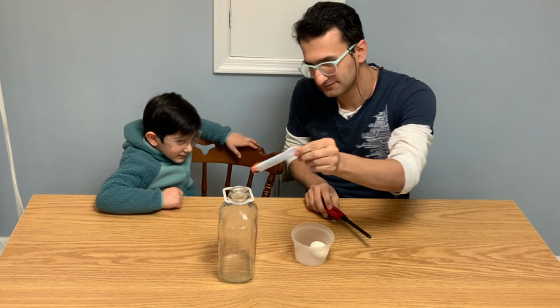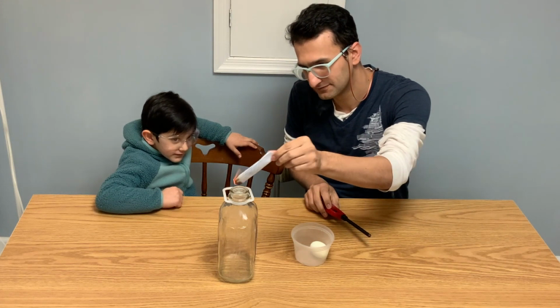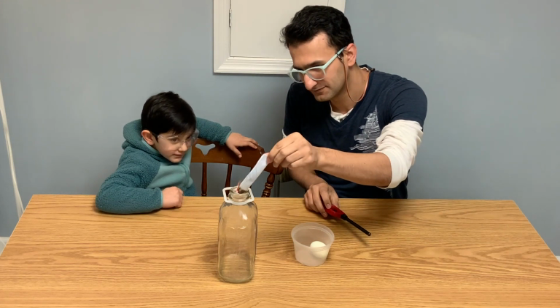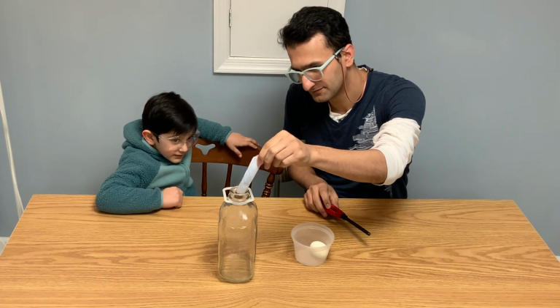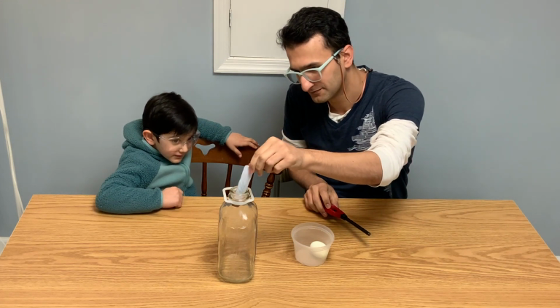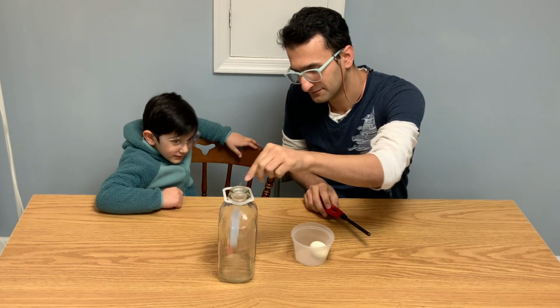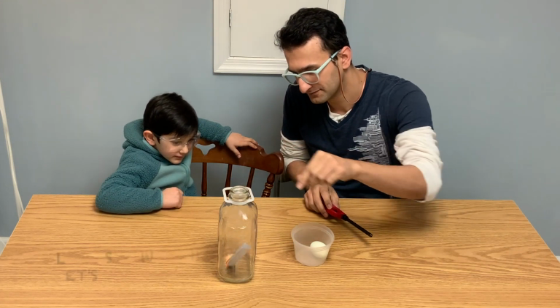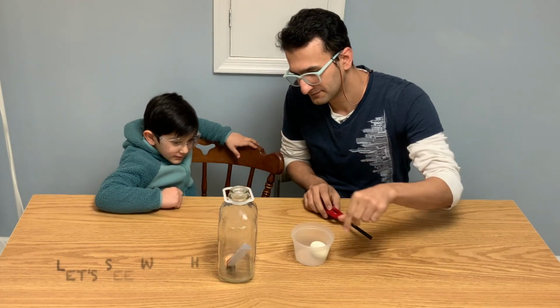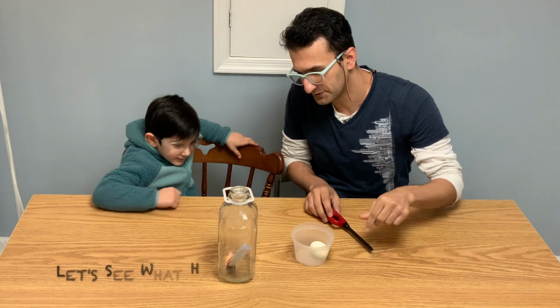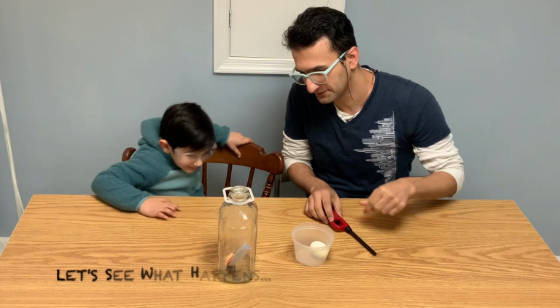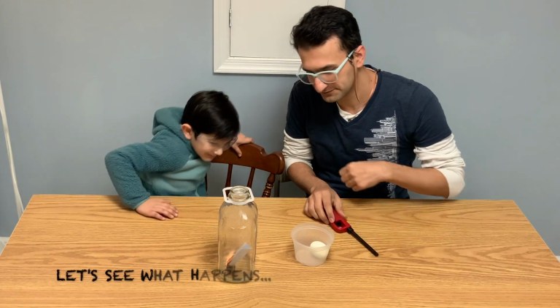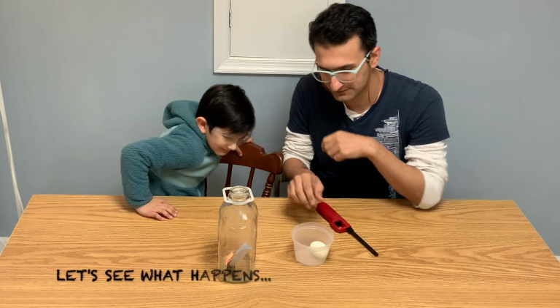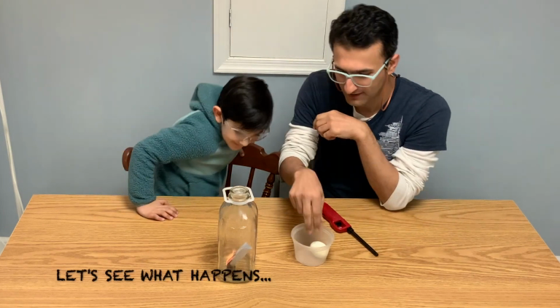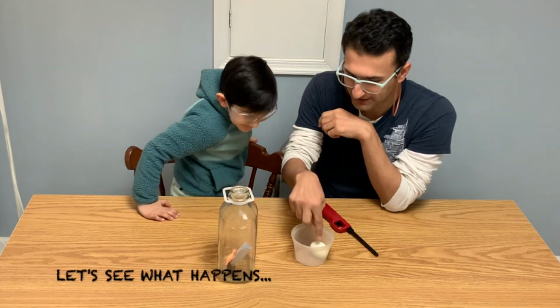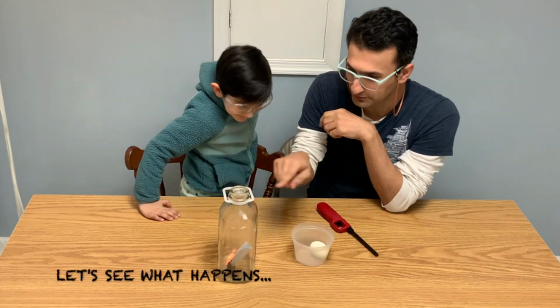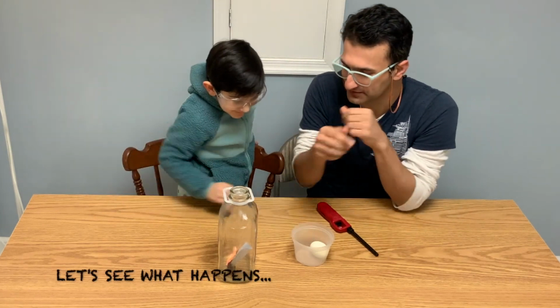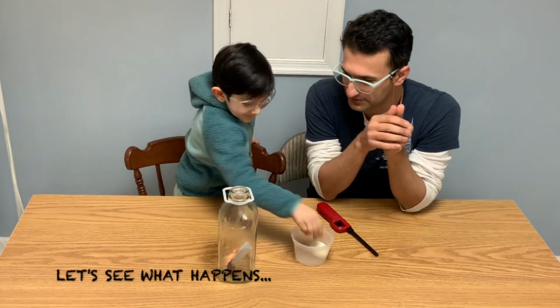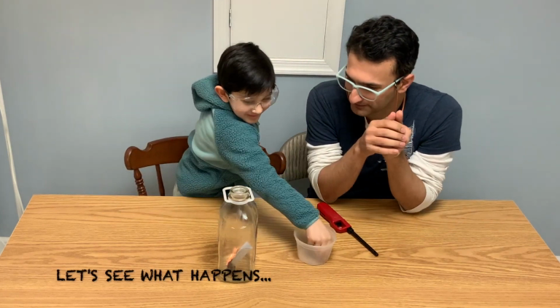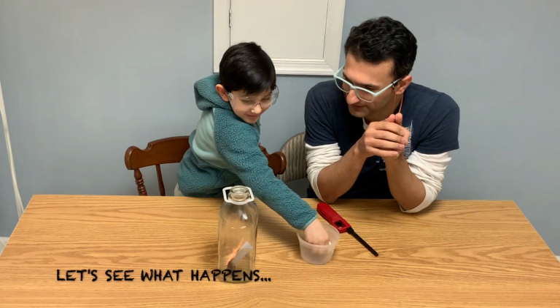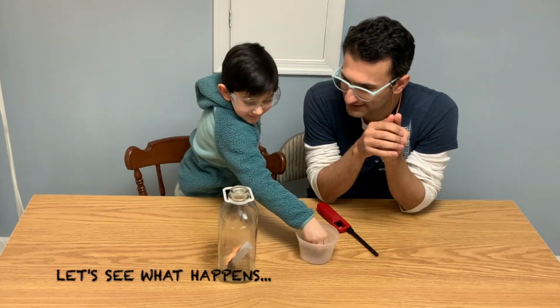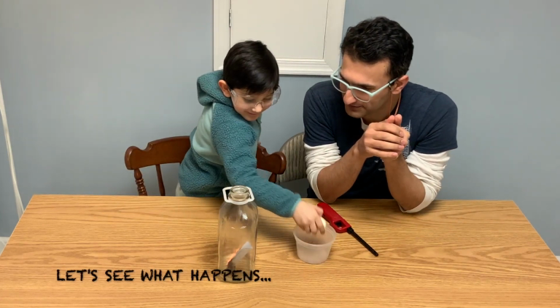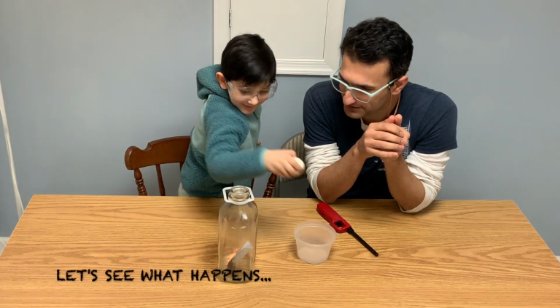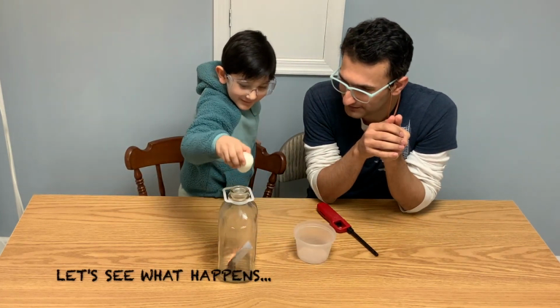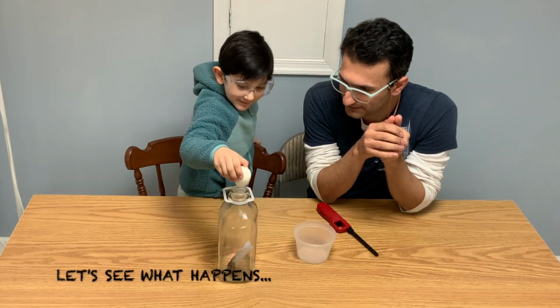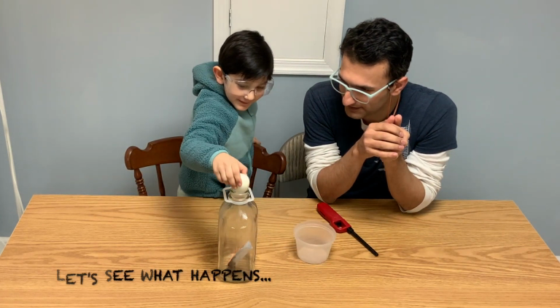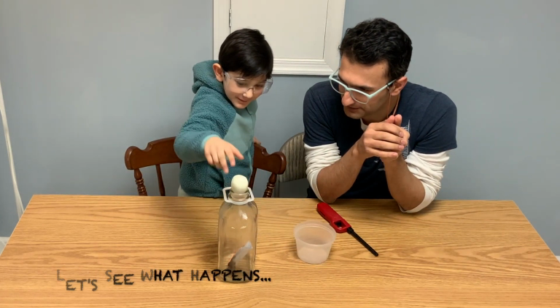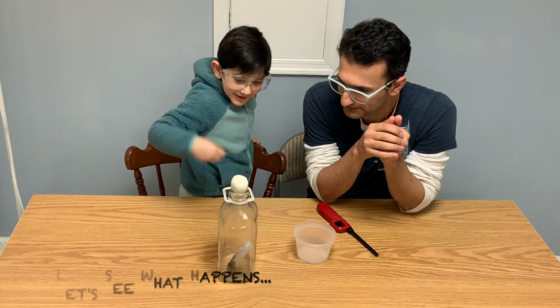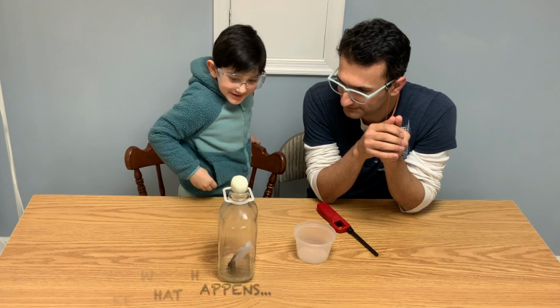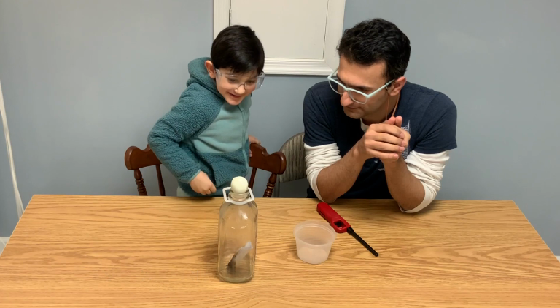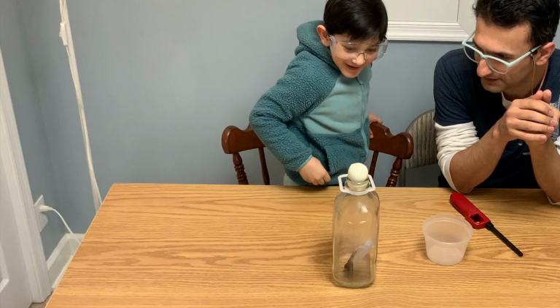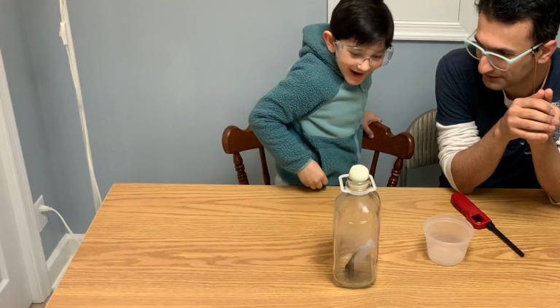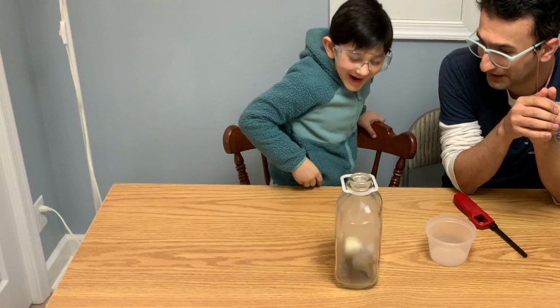Burning paper caused a partial vacuum in the bottle and dragged the egg inside, and the fun happened!